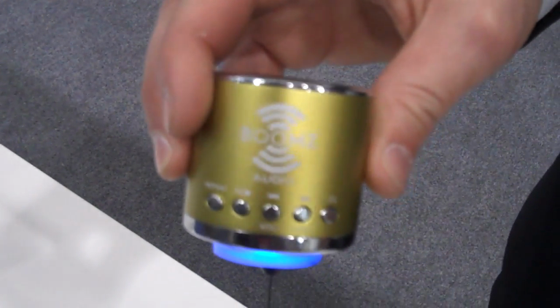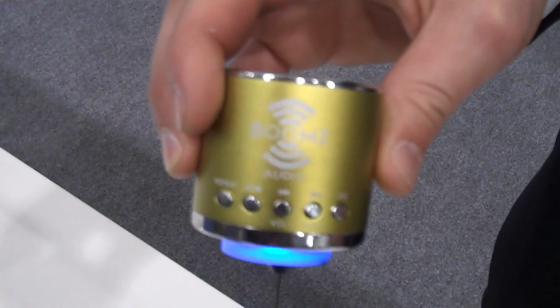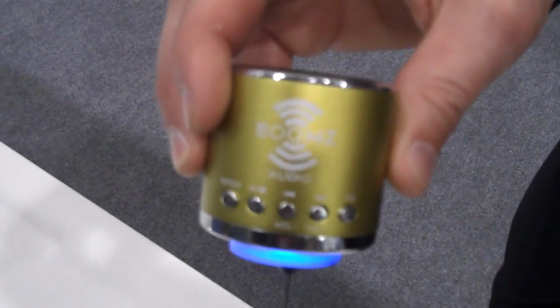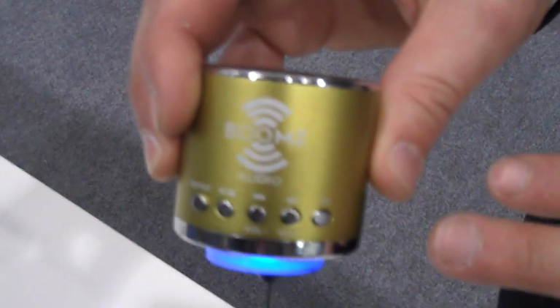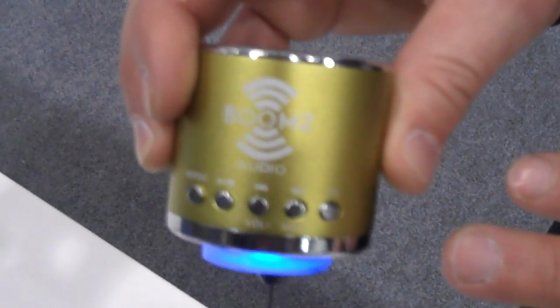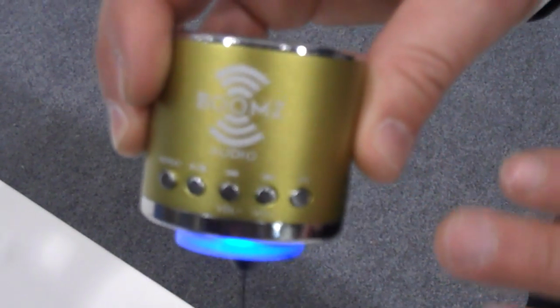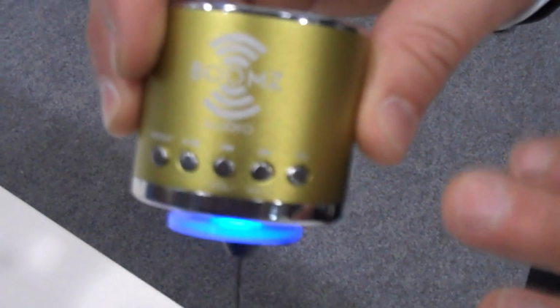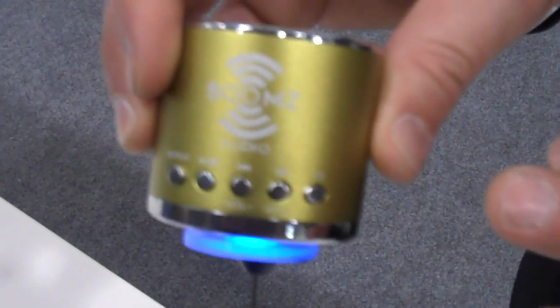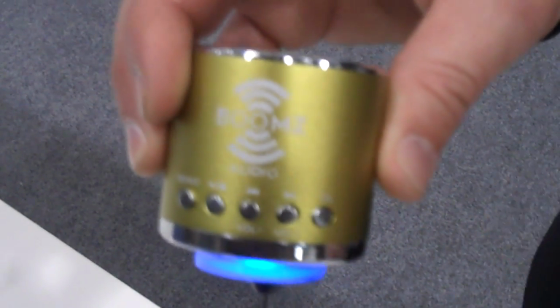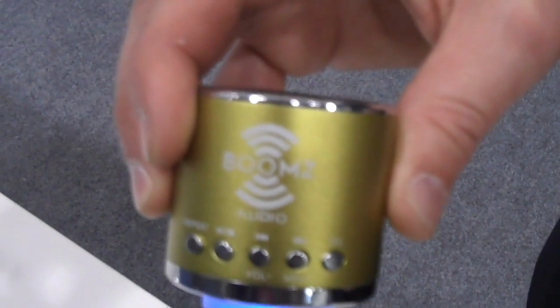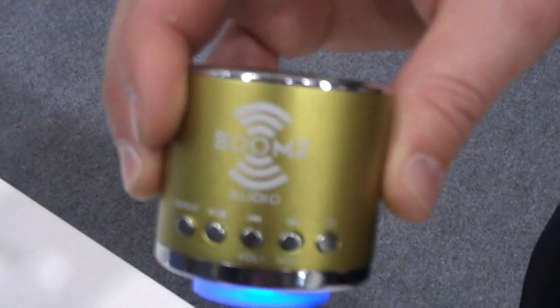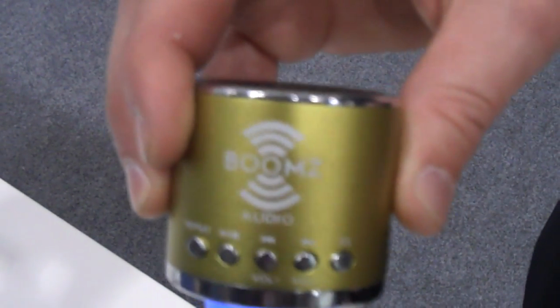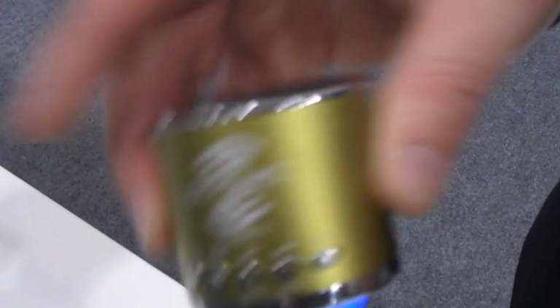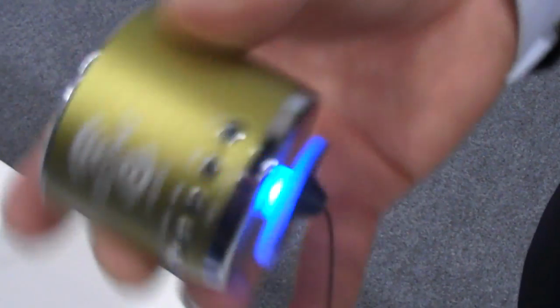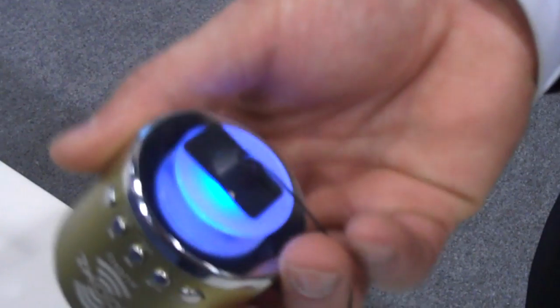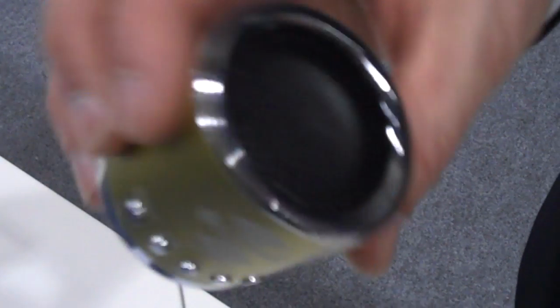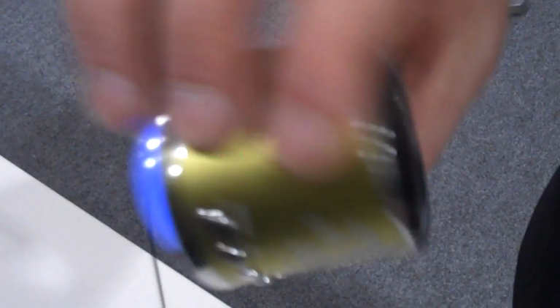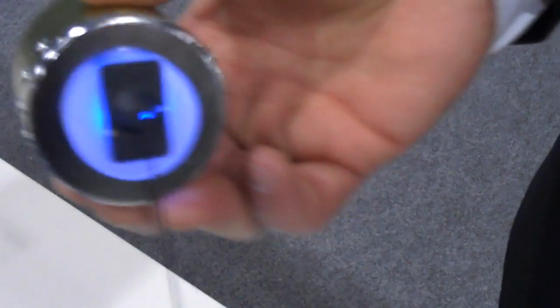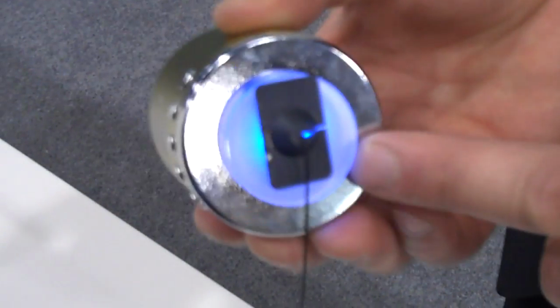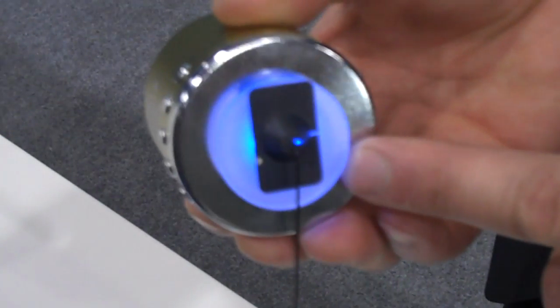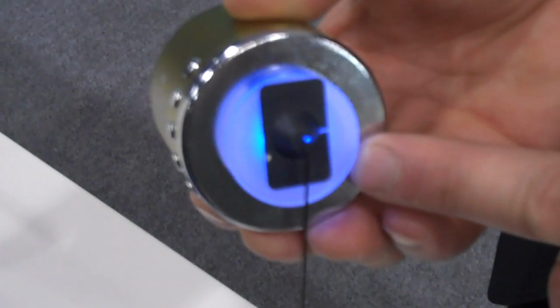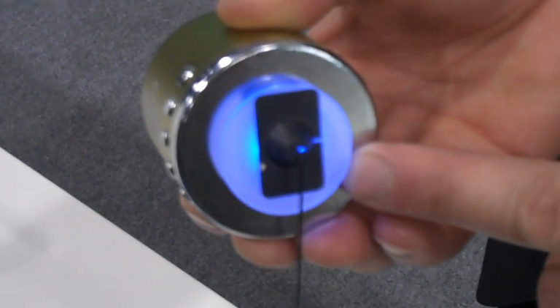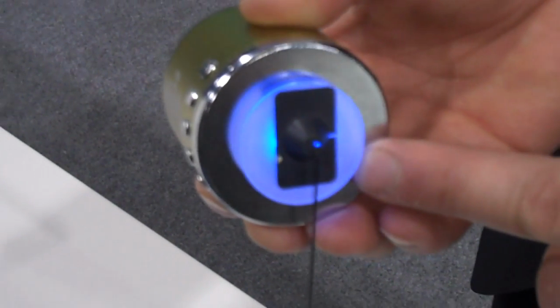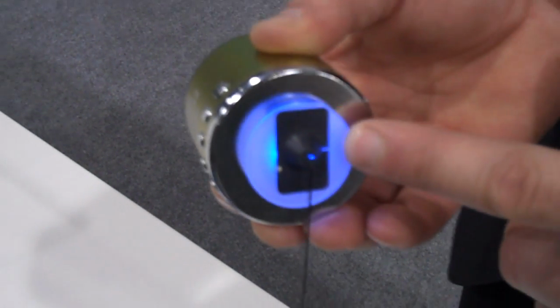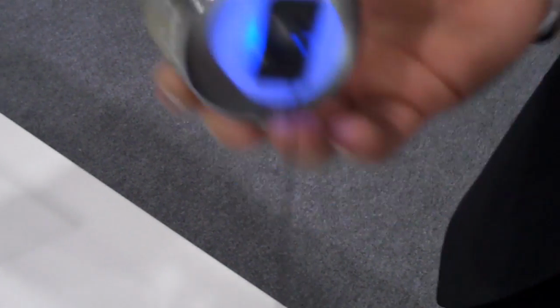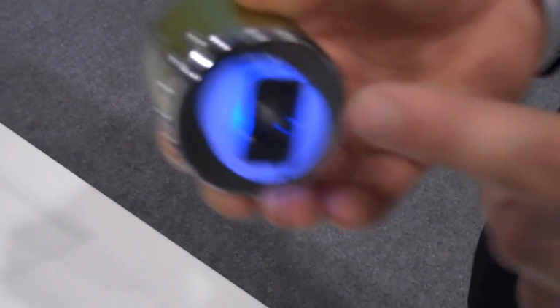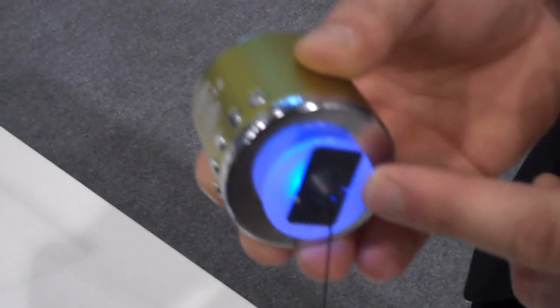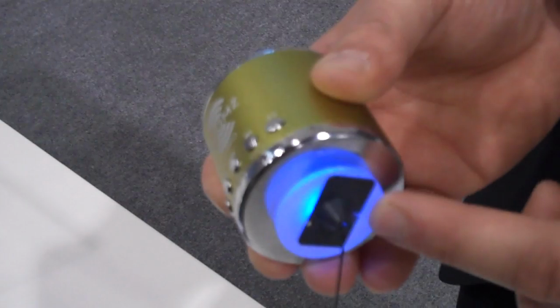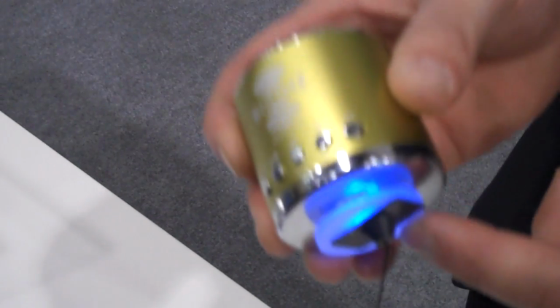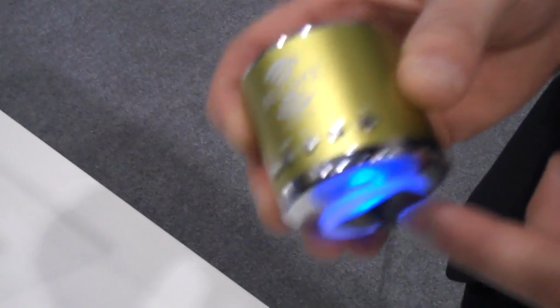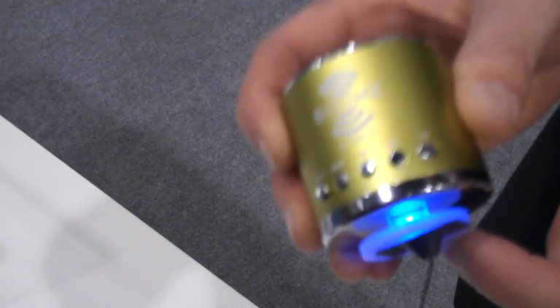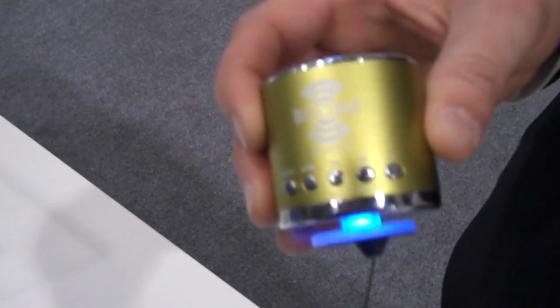It's very loud. The lithium-ion battery lasts four to six hours on a single charge, and you can bring this anywhere. It's fully portable, and has an indicator light that will let you know when it's working, when it's playing, and when it needs to be recharged.